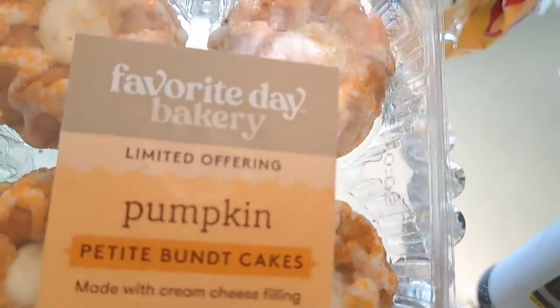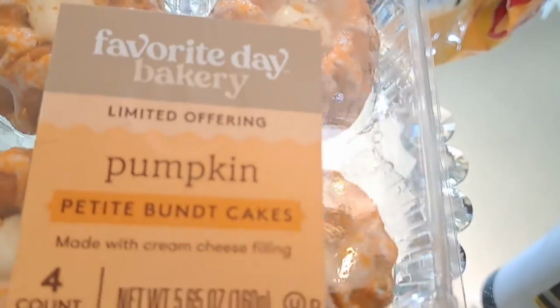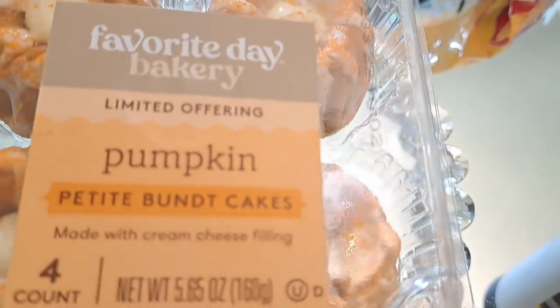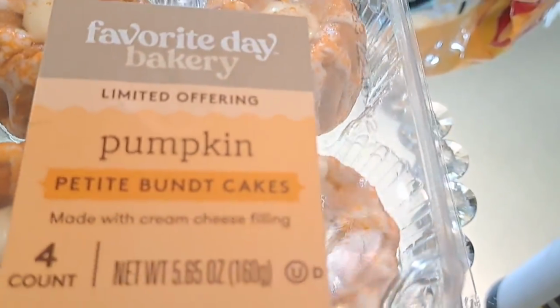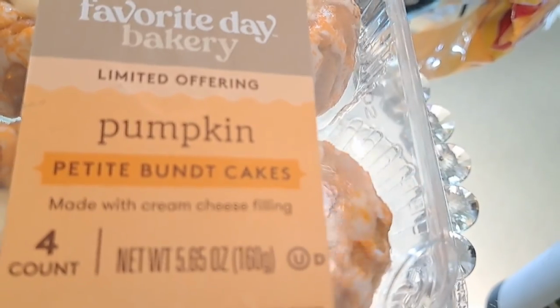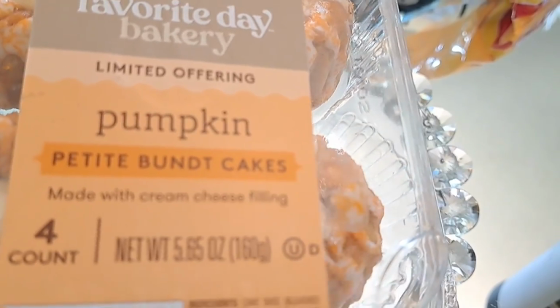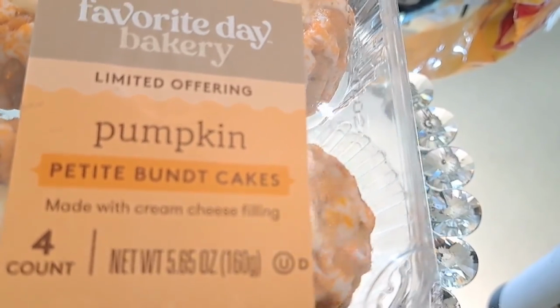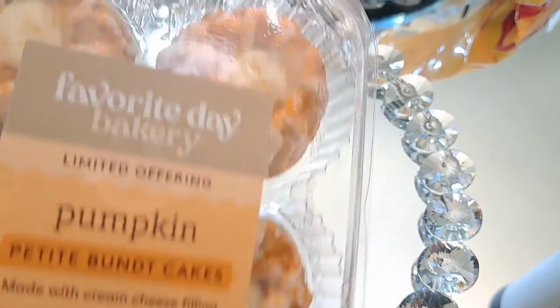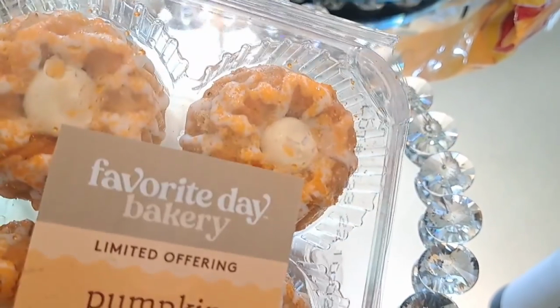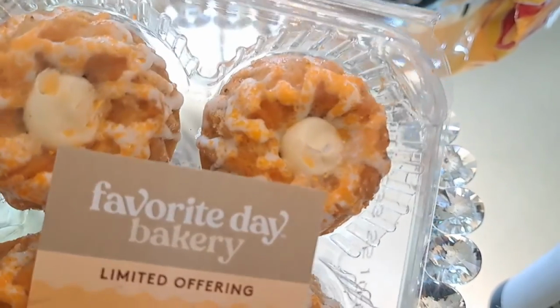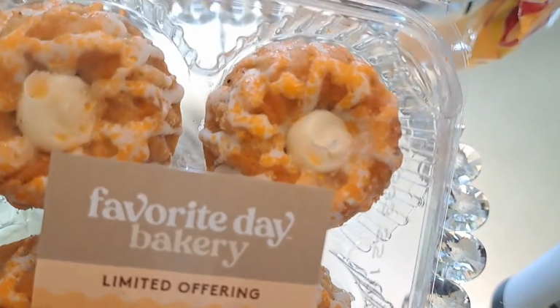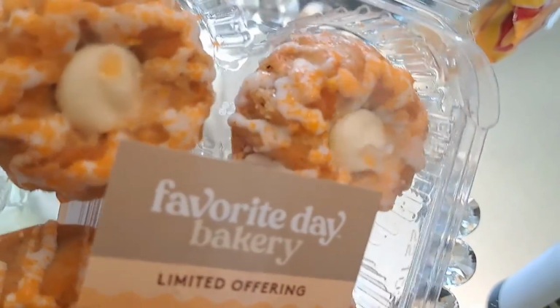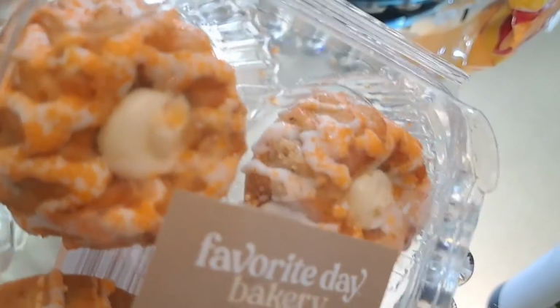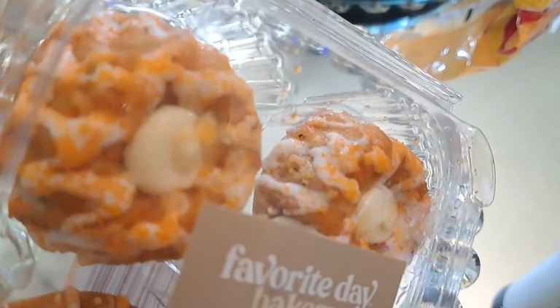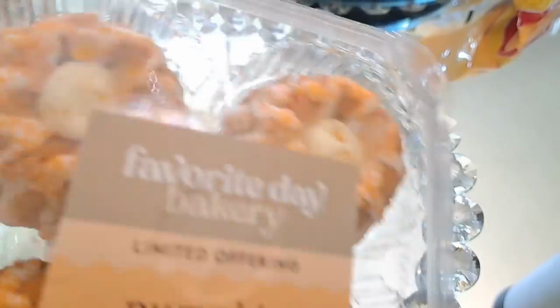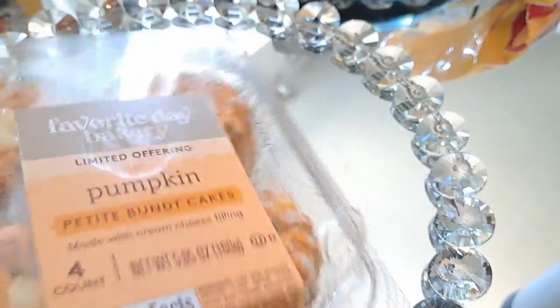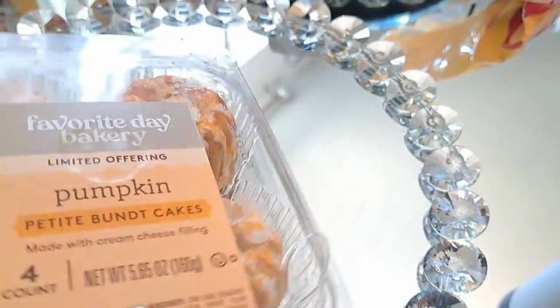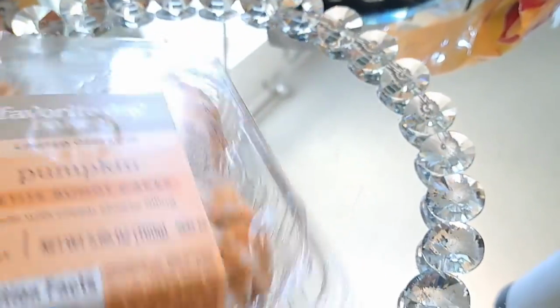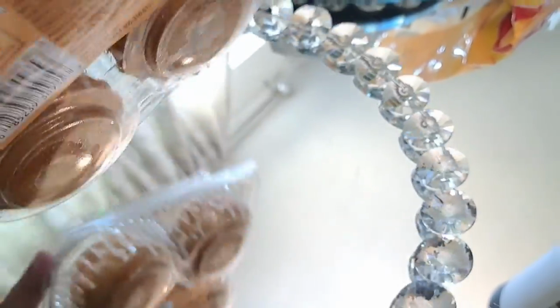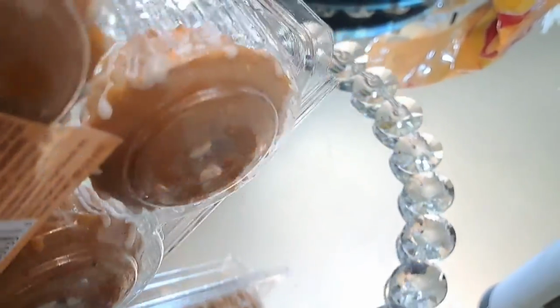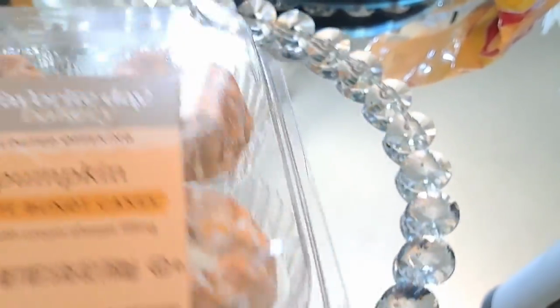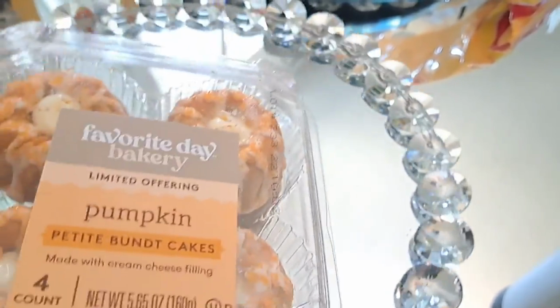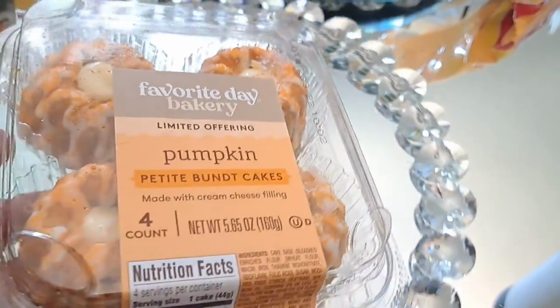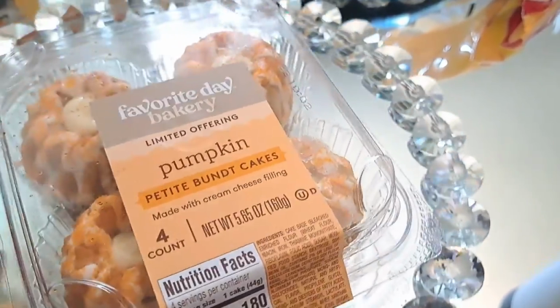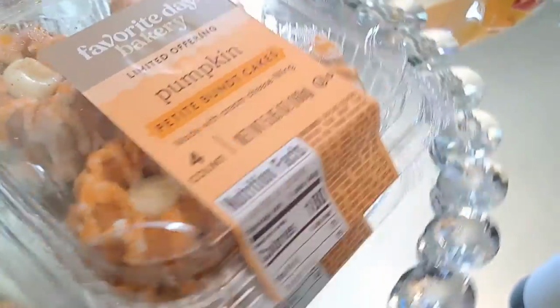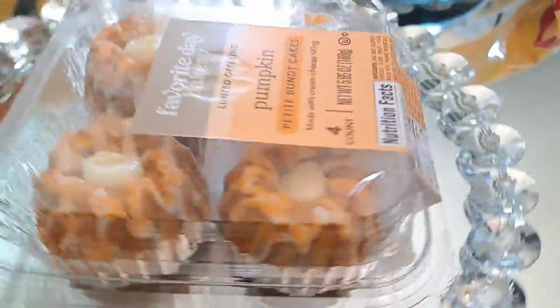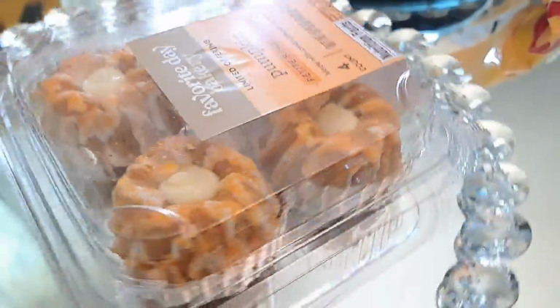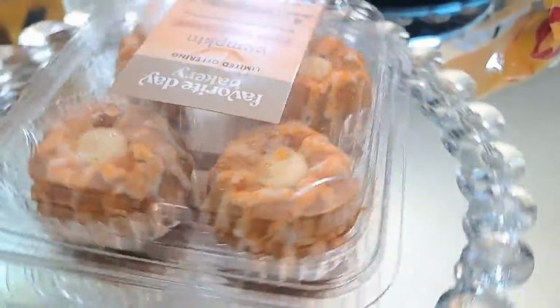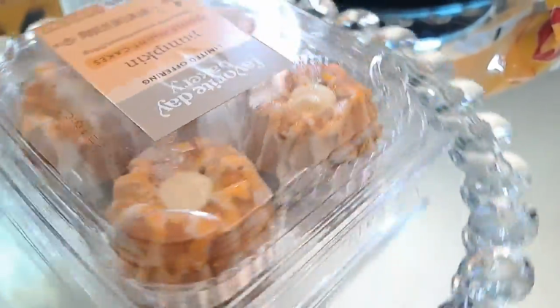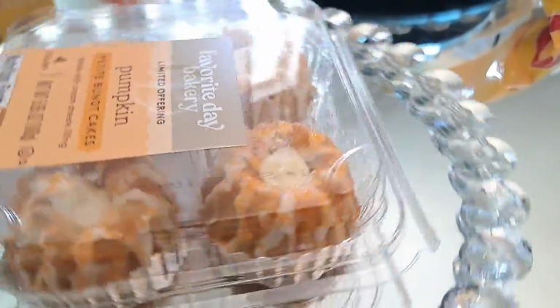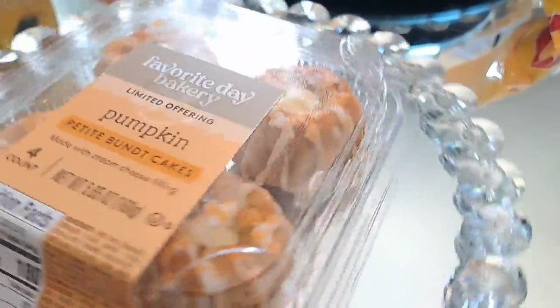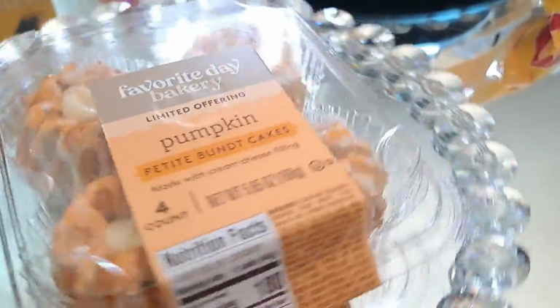Now these little petite pumpkin bundt cakes are so pretty and hopefully delicious. I've never had these before so we're going to see. I'm thinking I'm going to share them with you guys in a coffee station, a candy bar, or even a tiered tray.